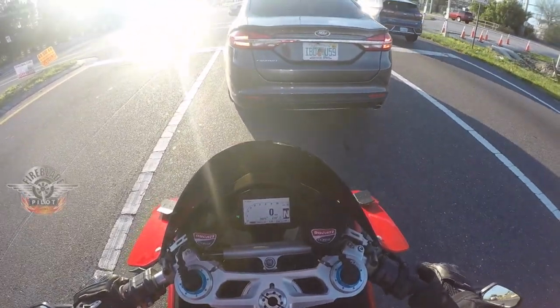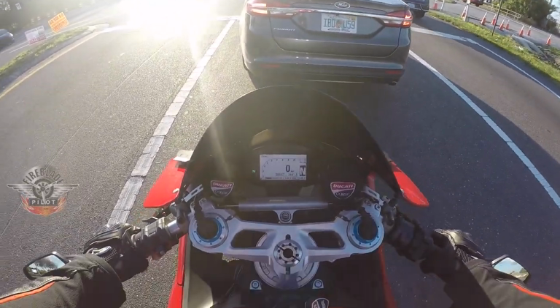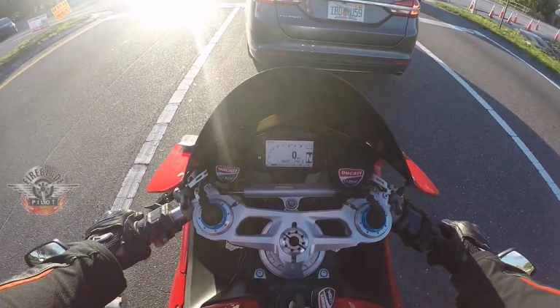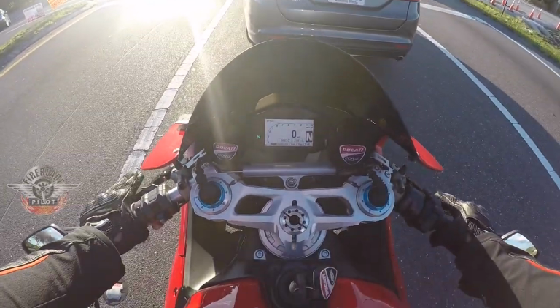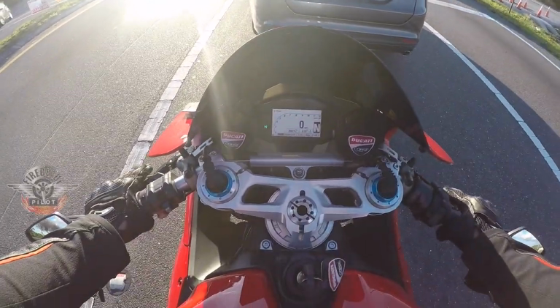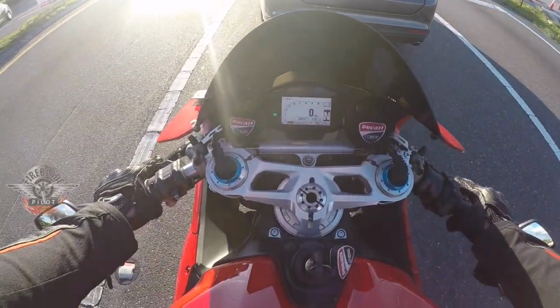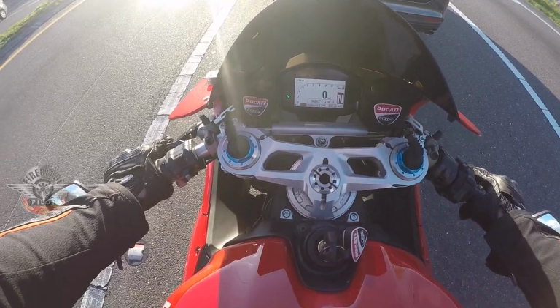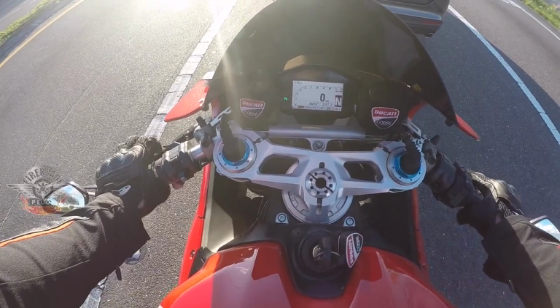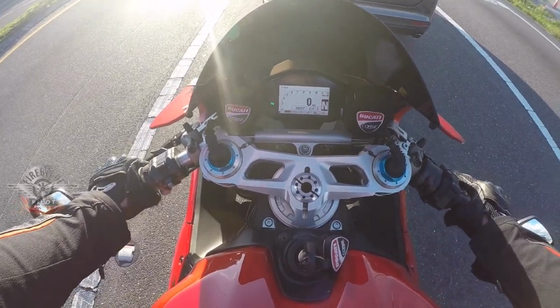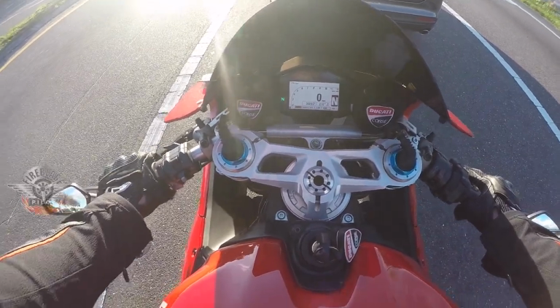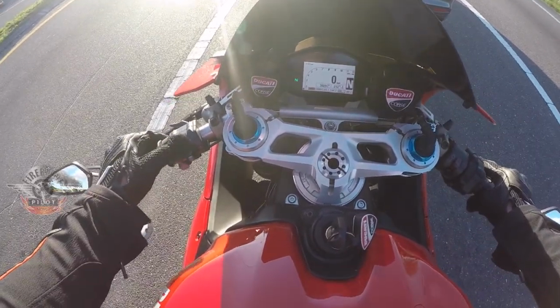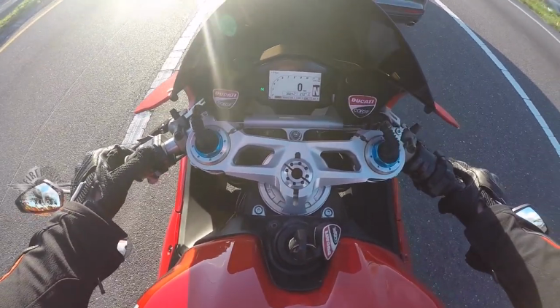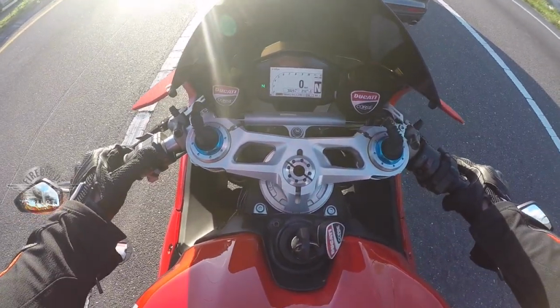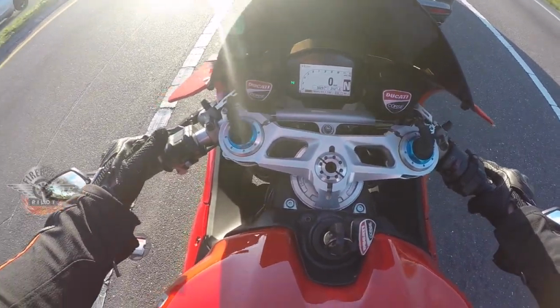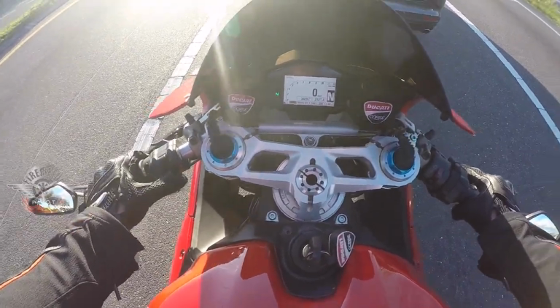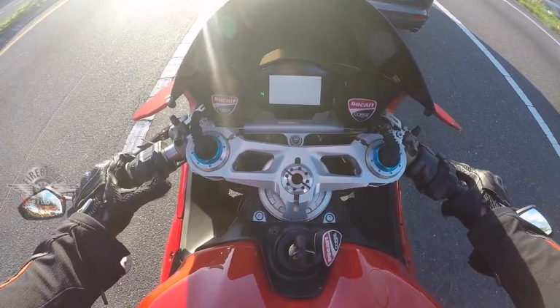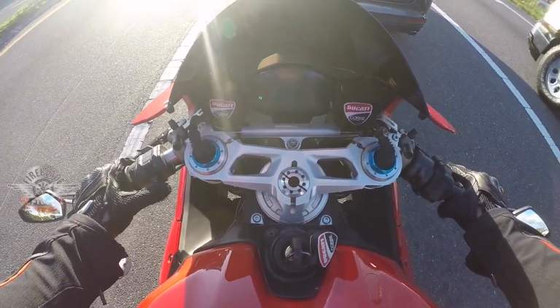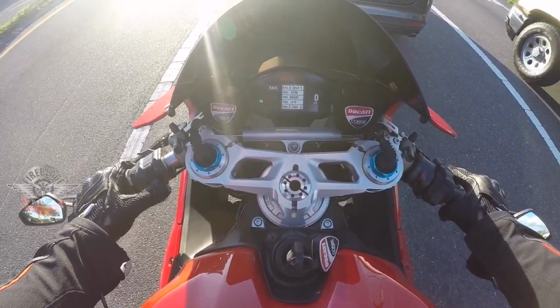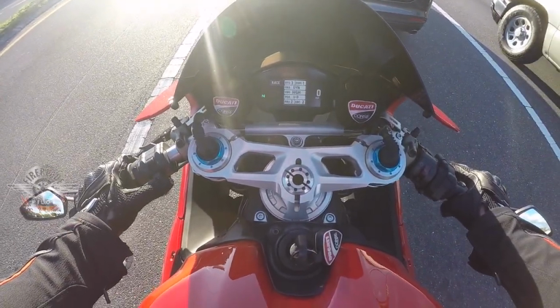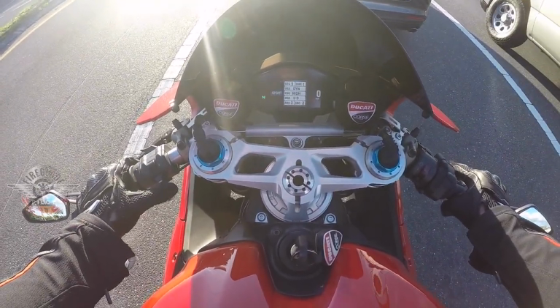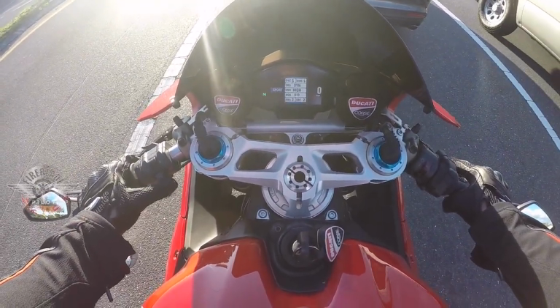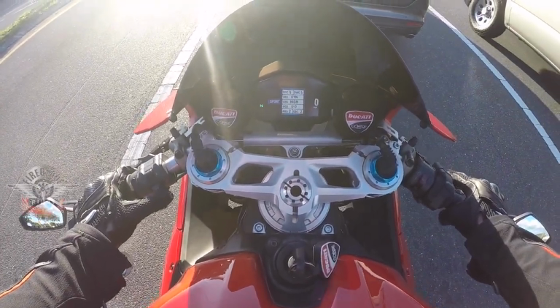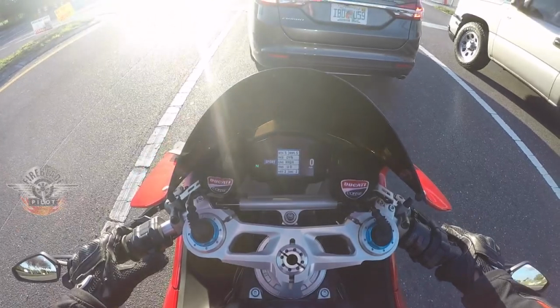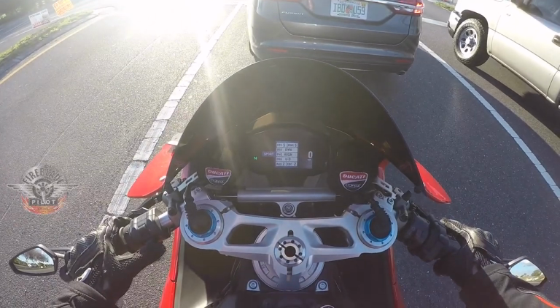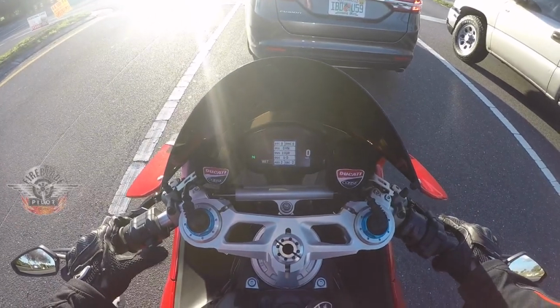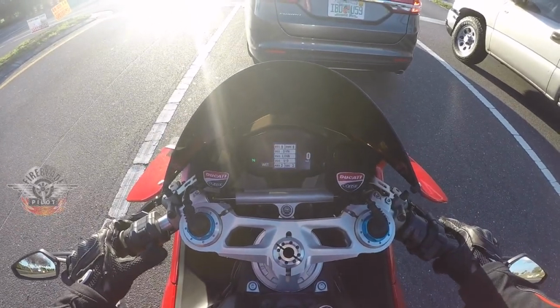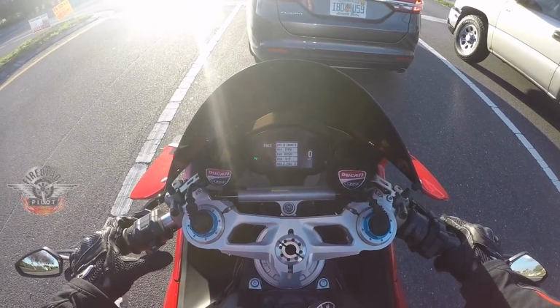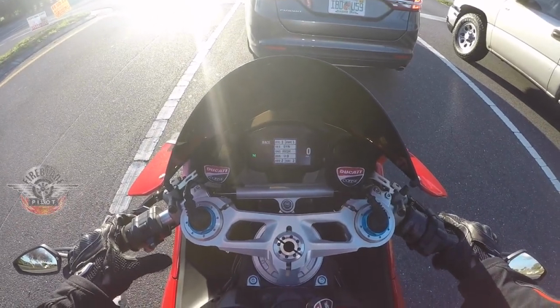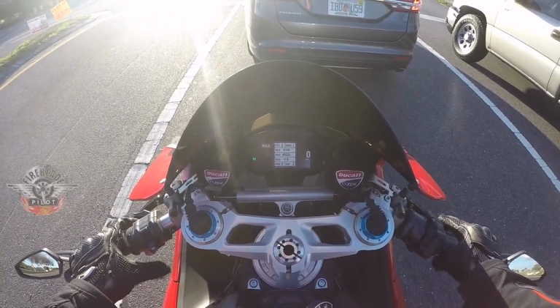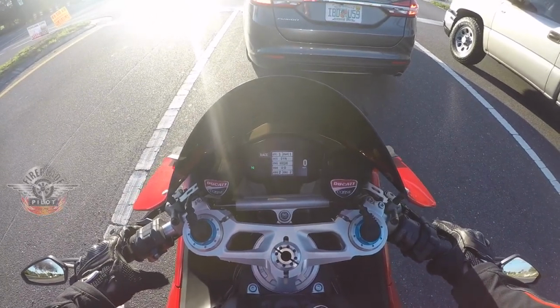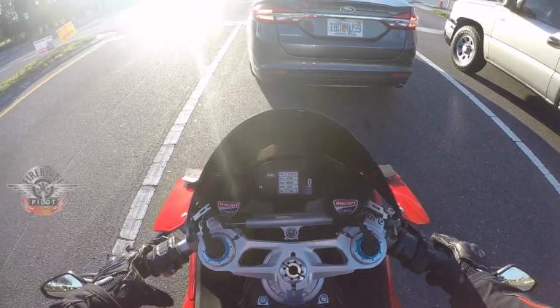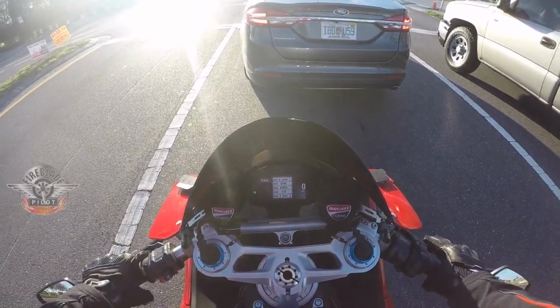Of course there's rain mode also, or wet mode. Let me see the cycles here — you've got sport, you've got wet, and you've got race.